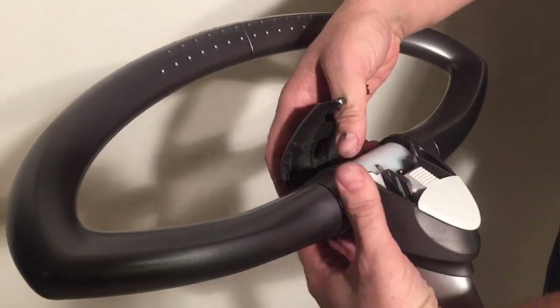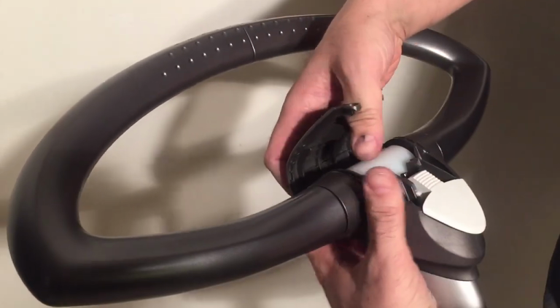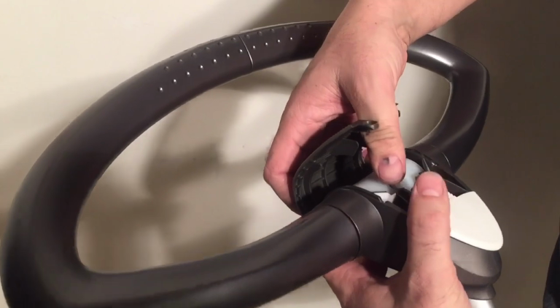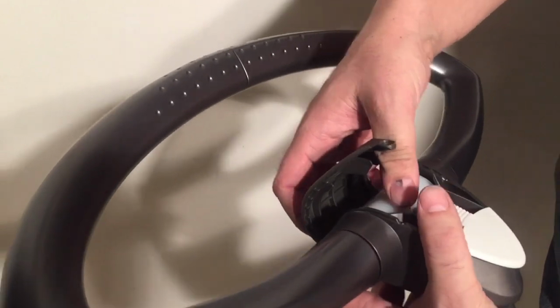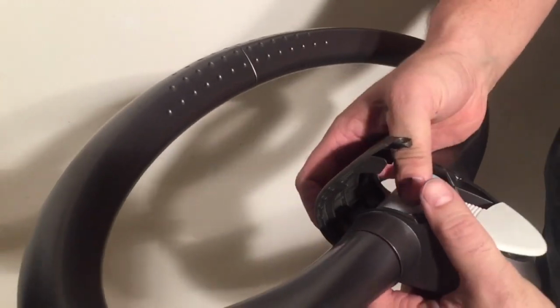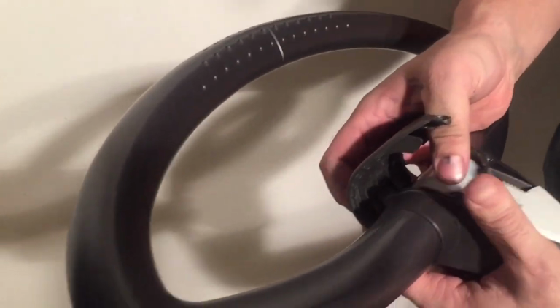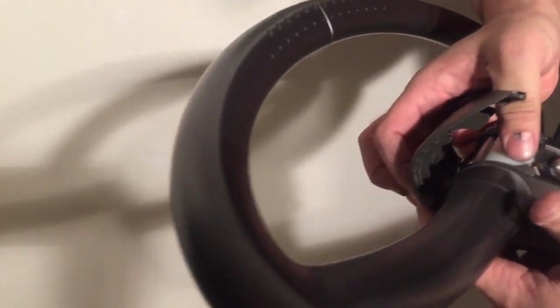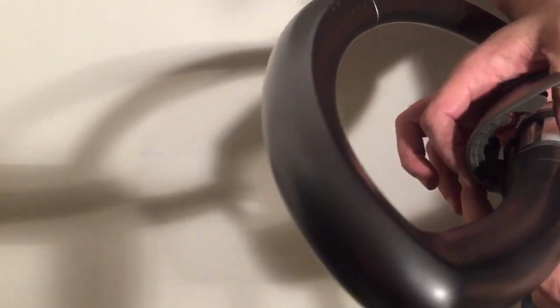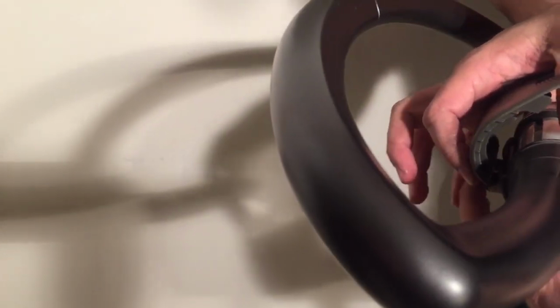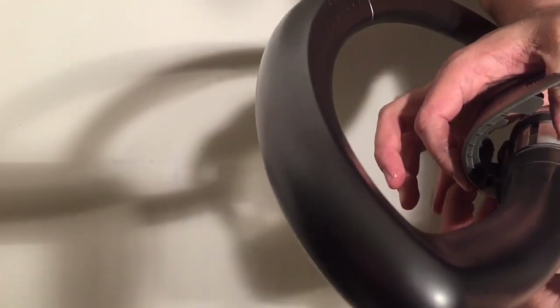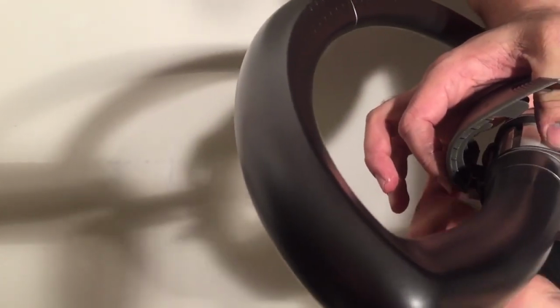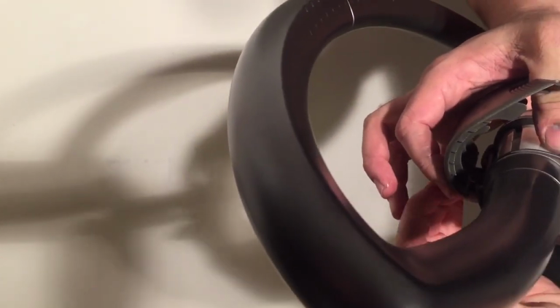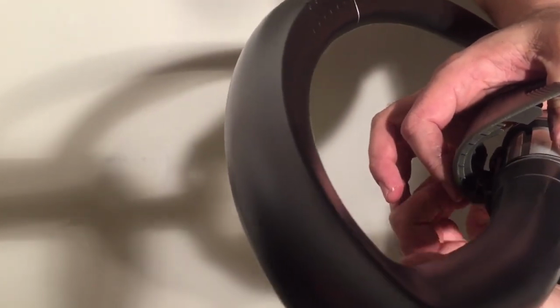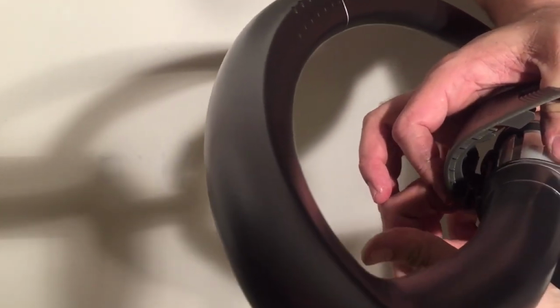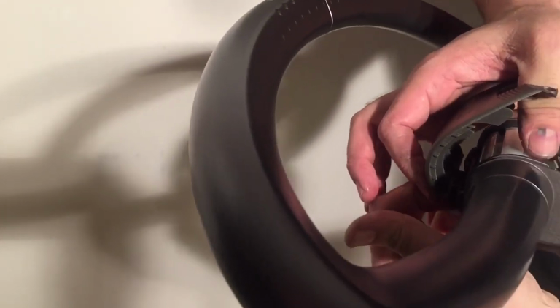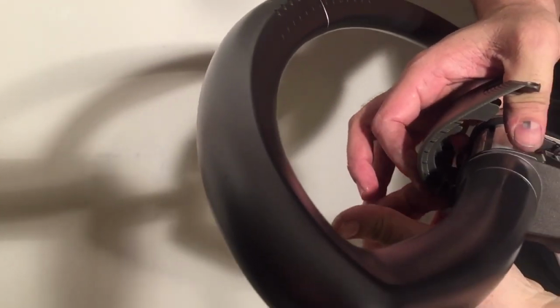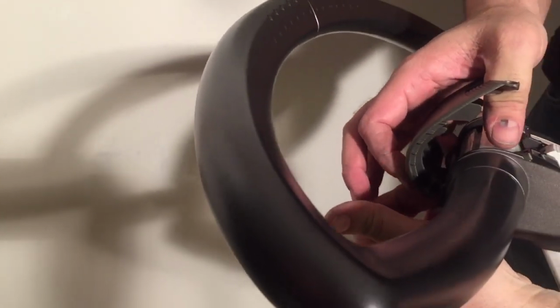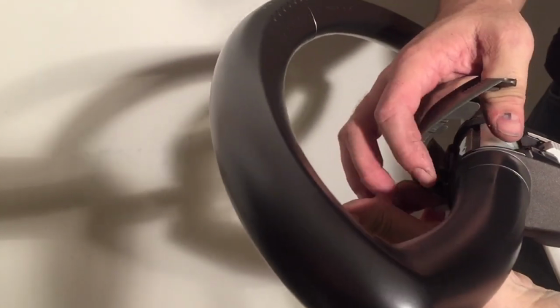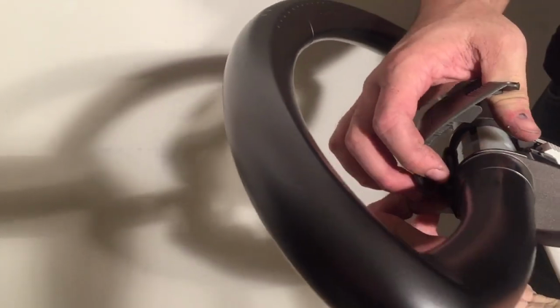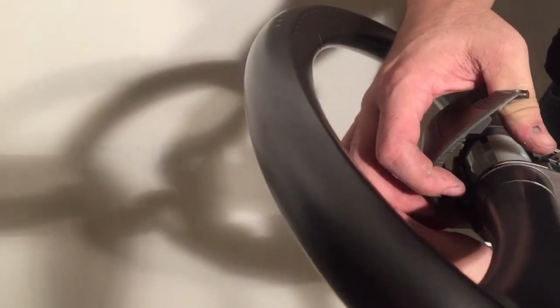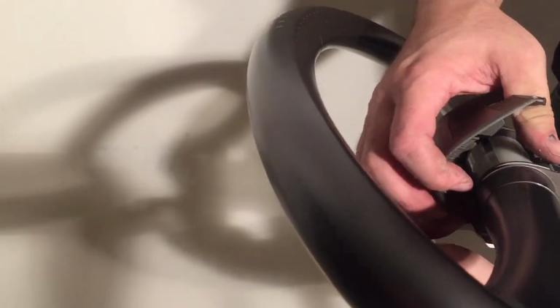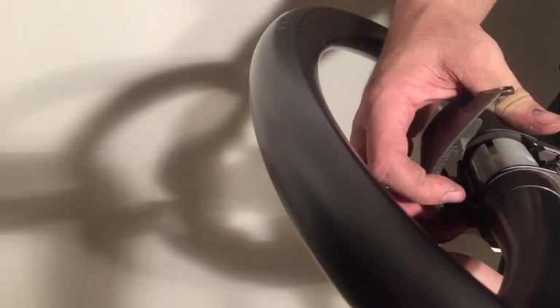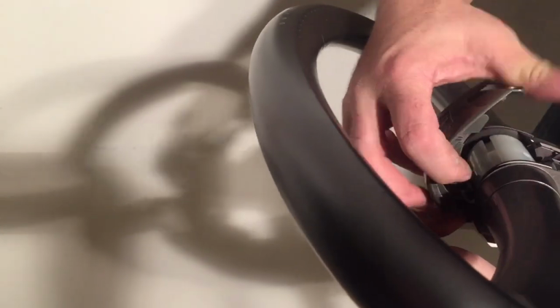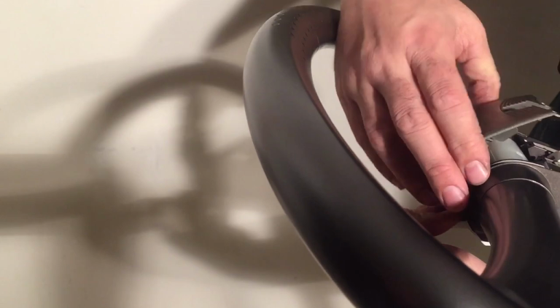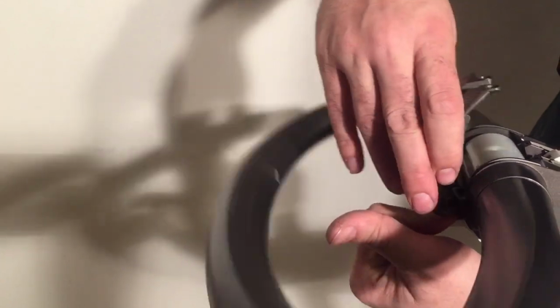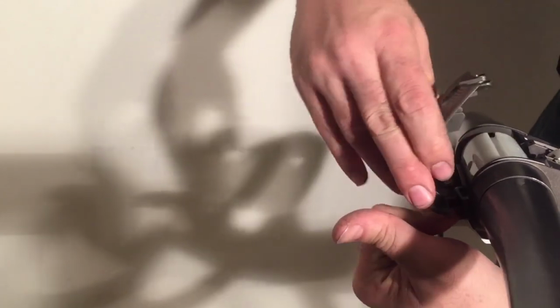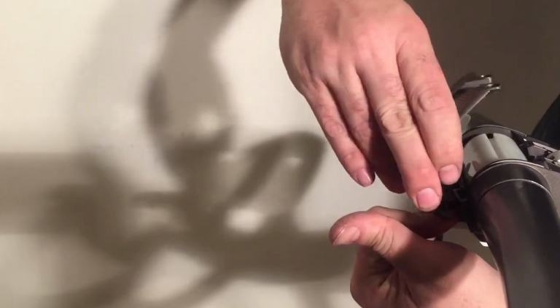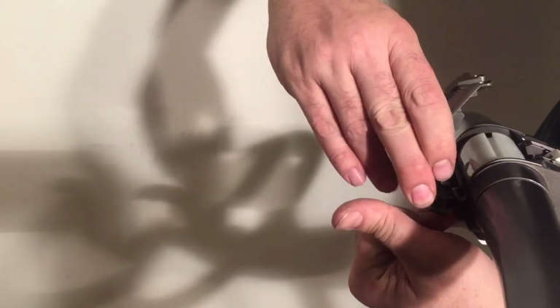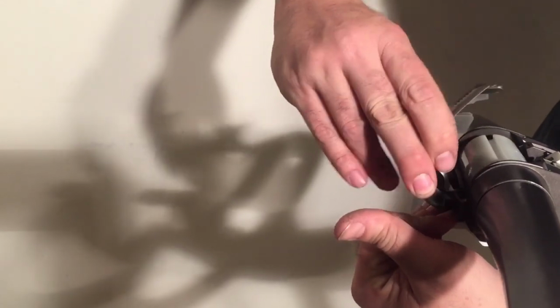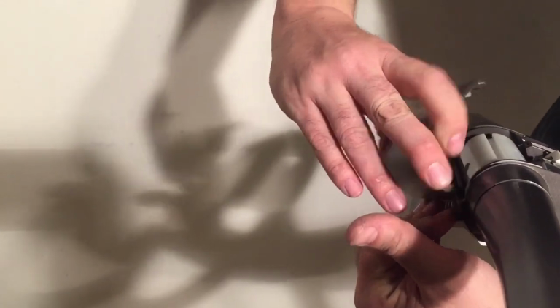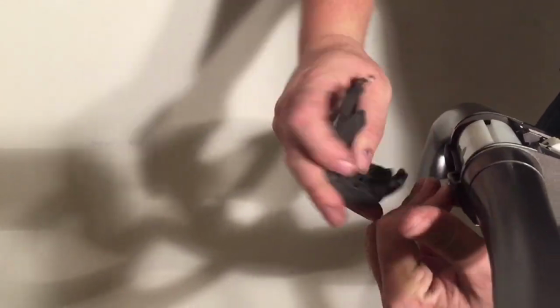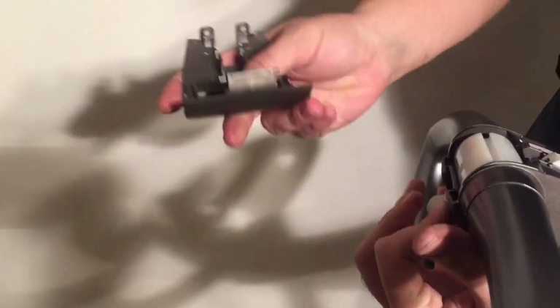If you press down this back button — the handle adjustment button — then you can slide this whole thing out.